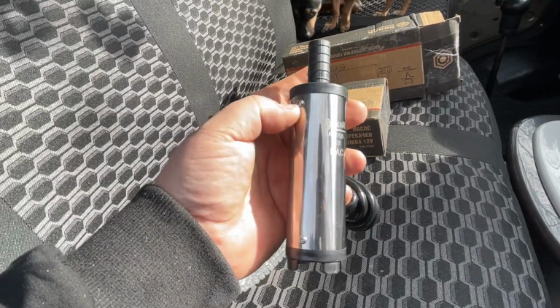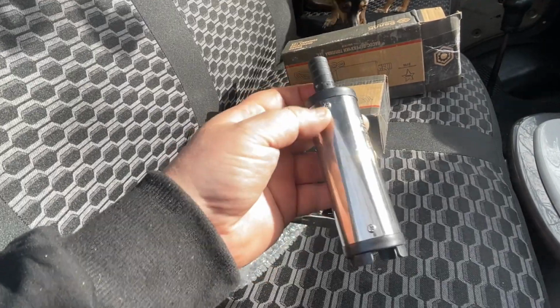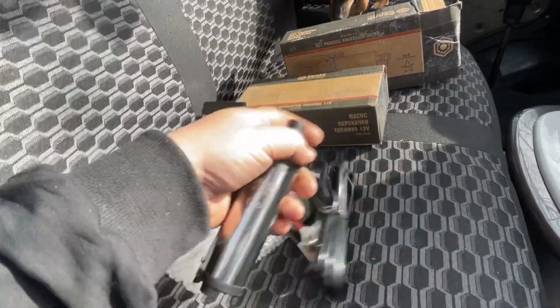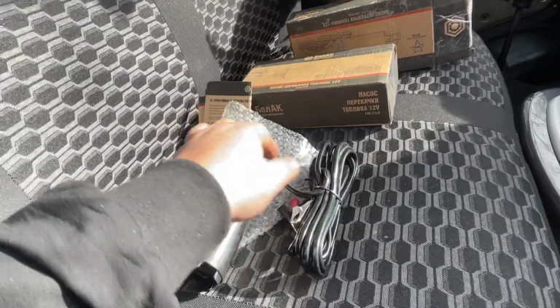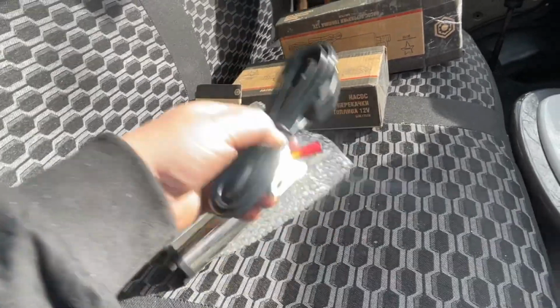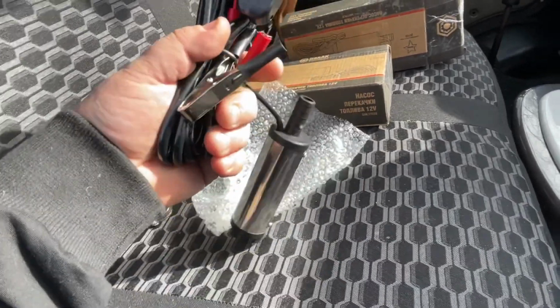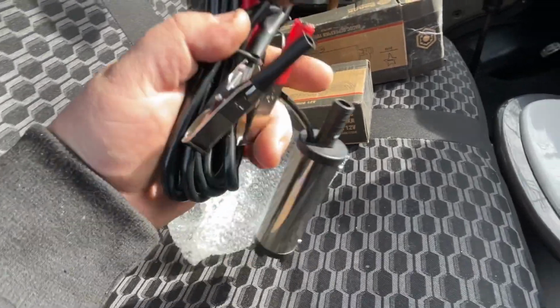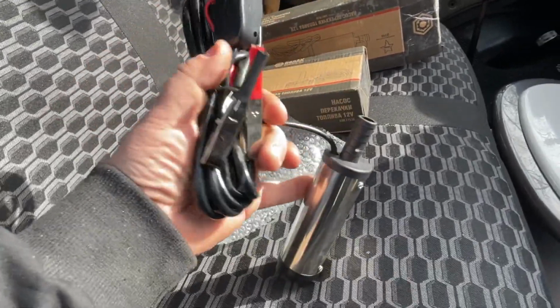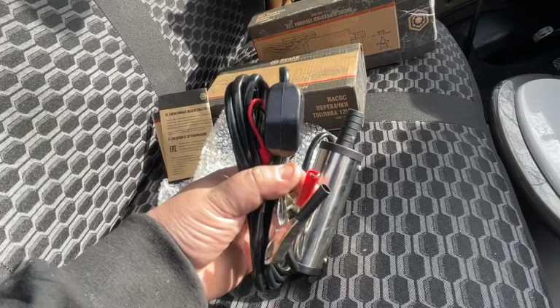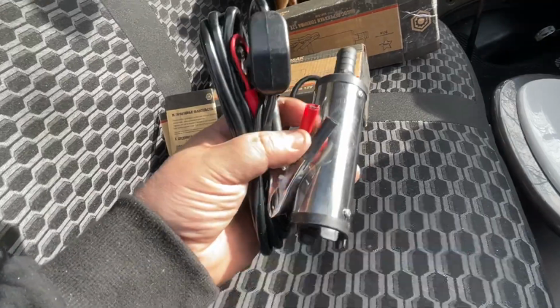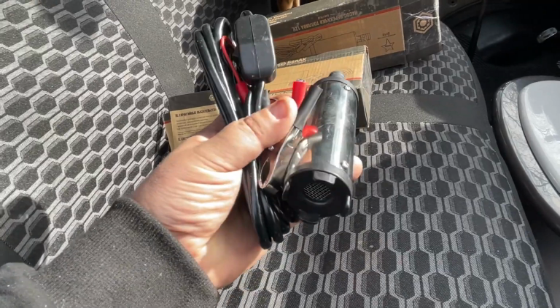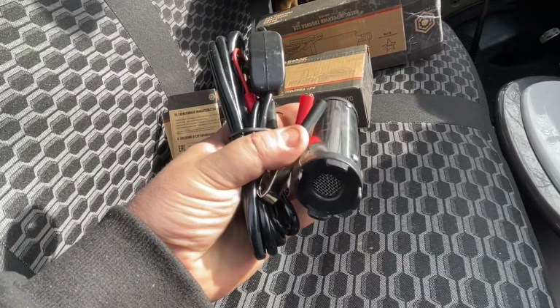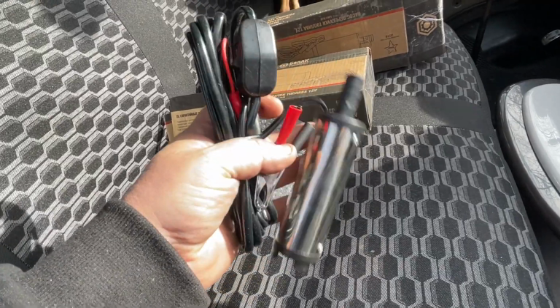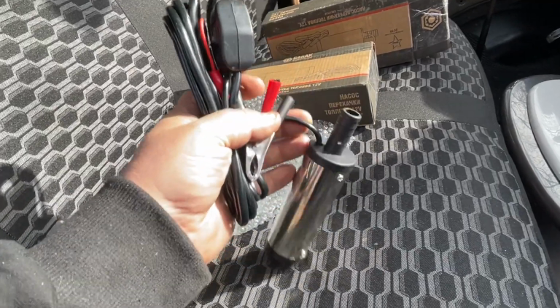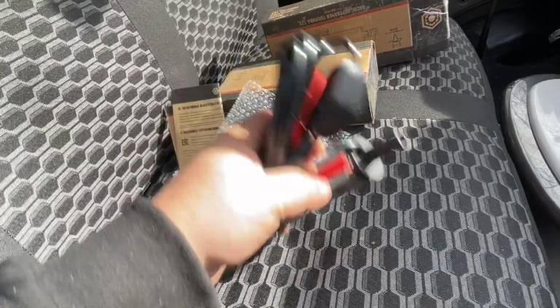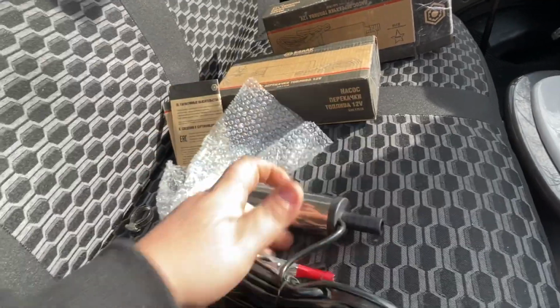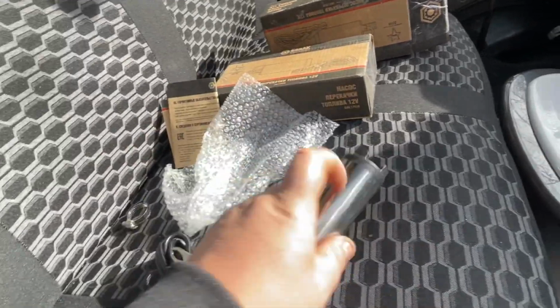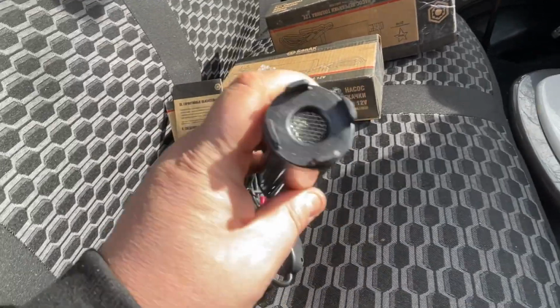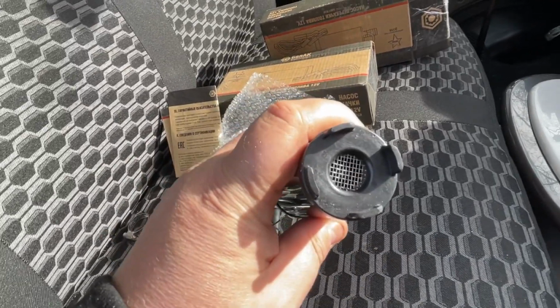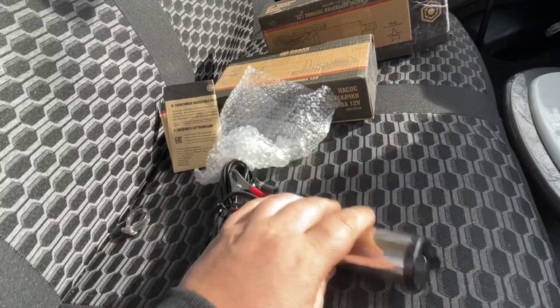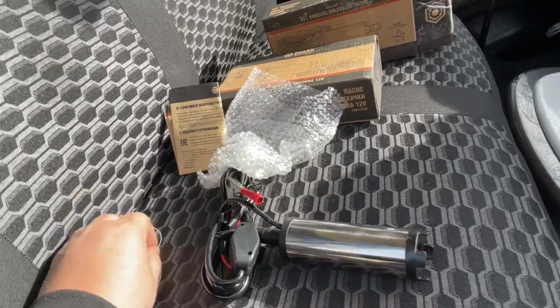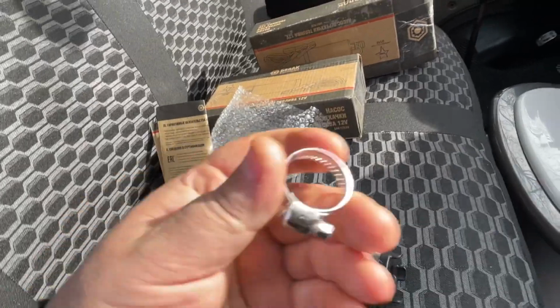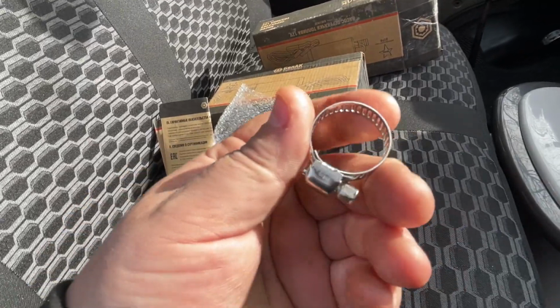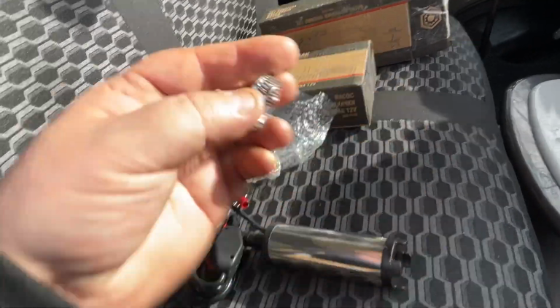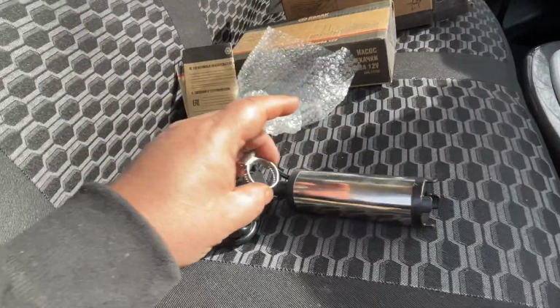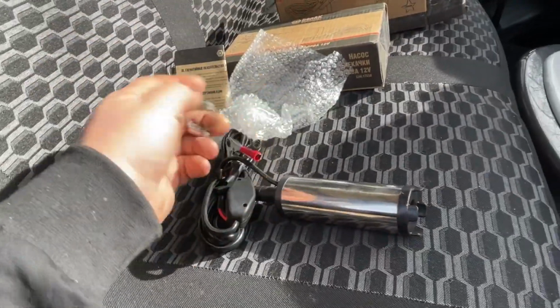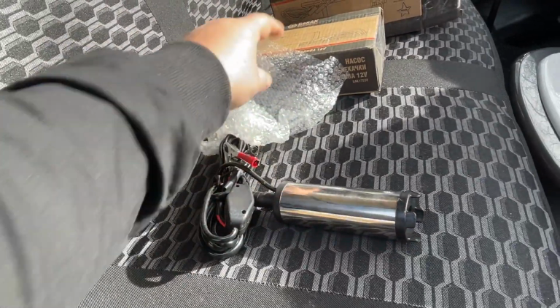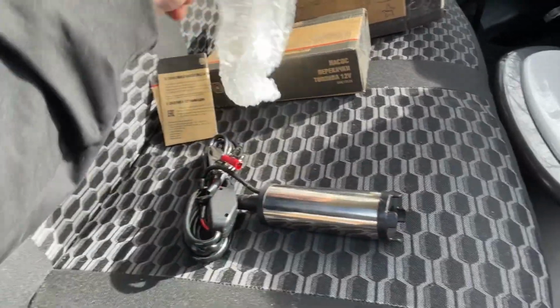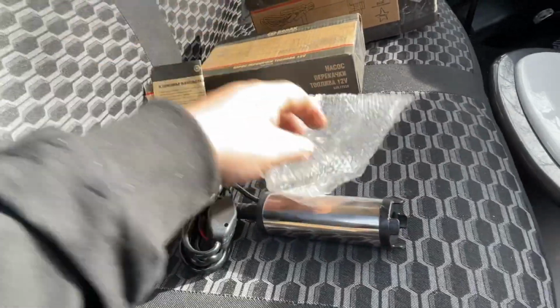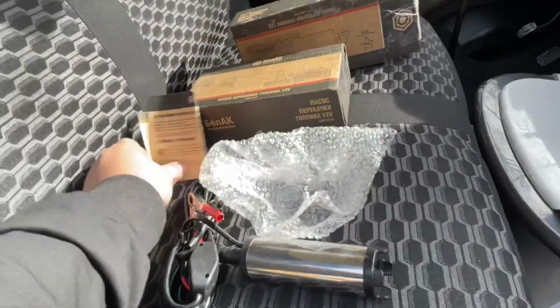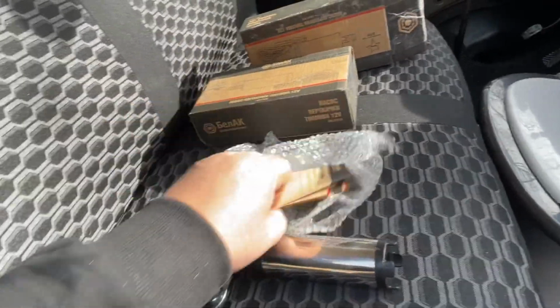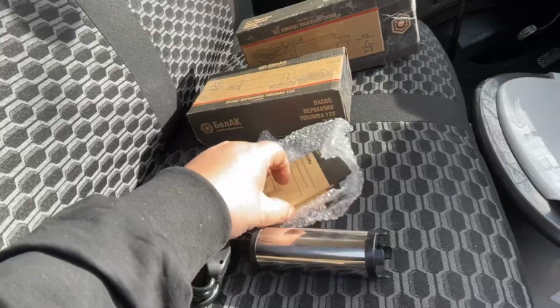What happens next is unknown, but otherwise it's all the same — the same filler neck and the same pump. Two units. A strainer. A clamp, which even comes as a gift. There's some kind of instruction.